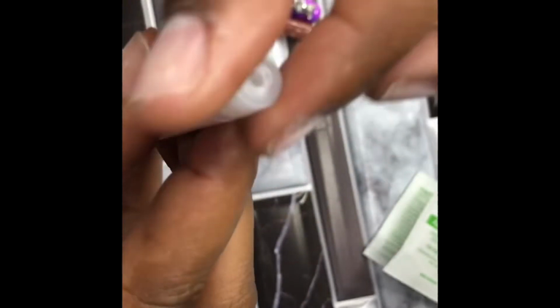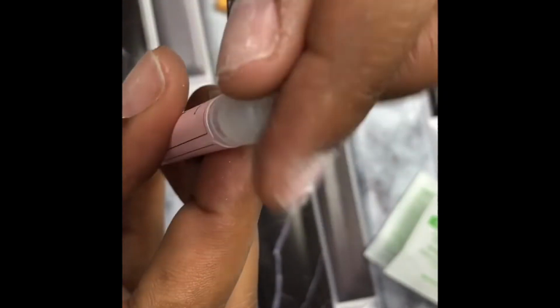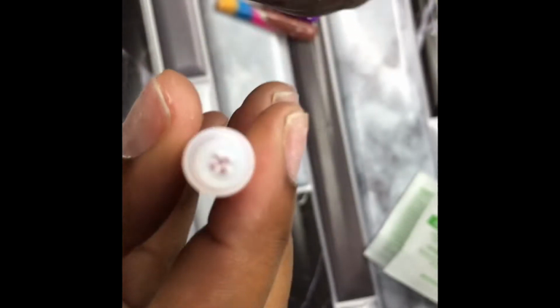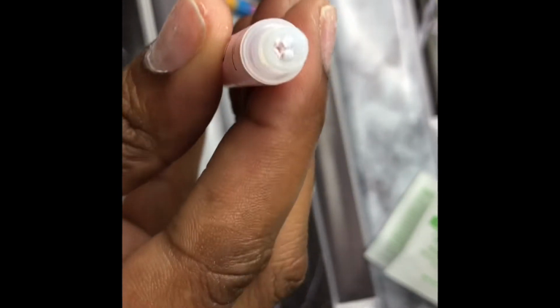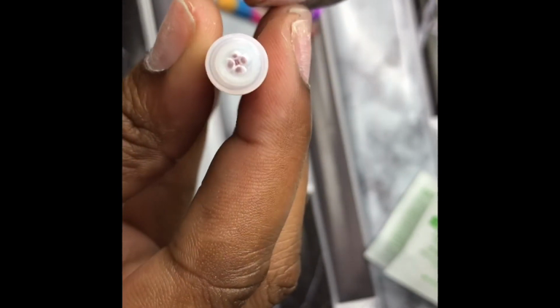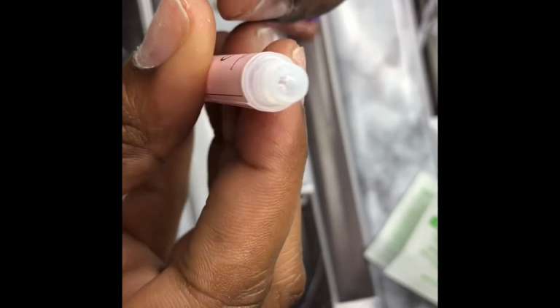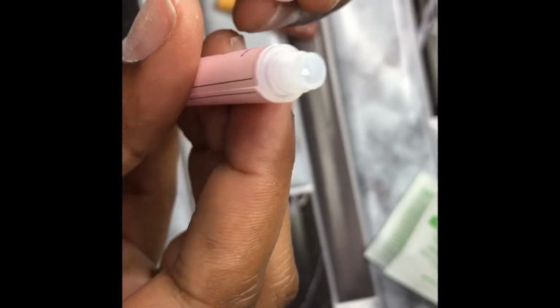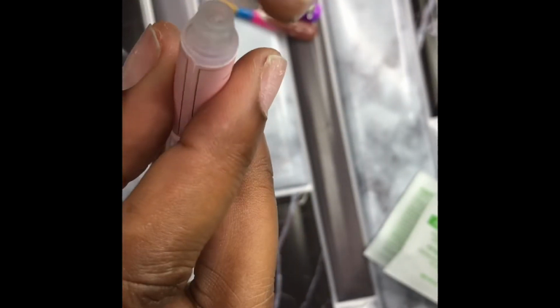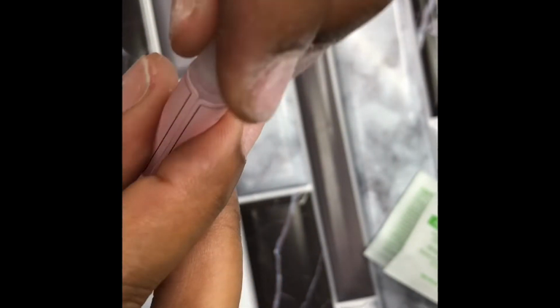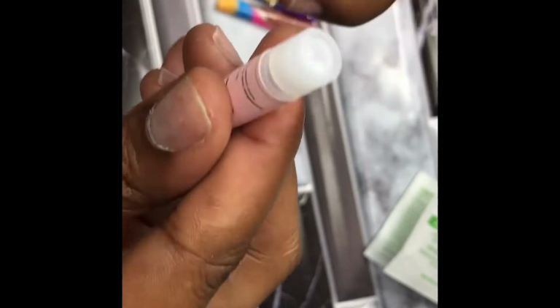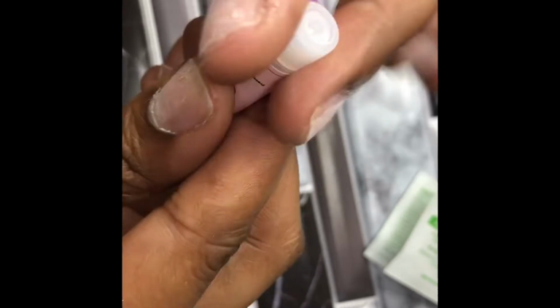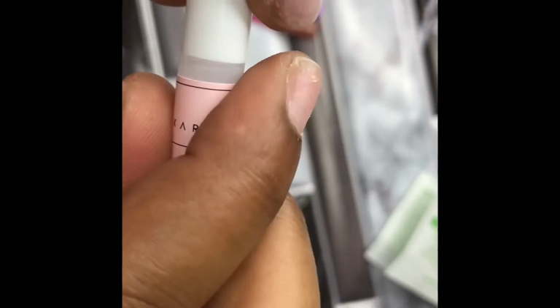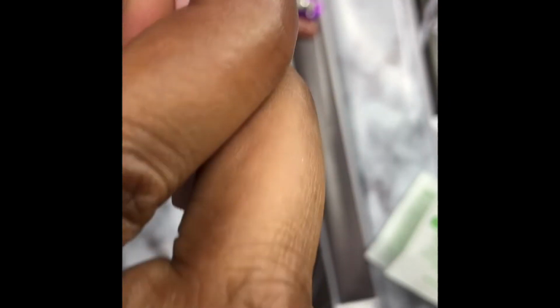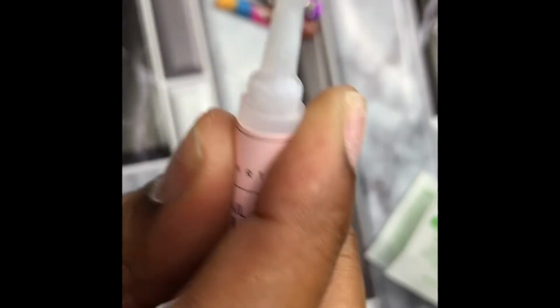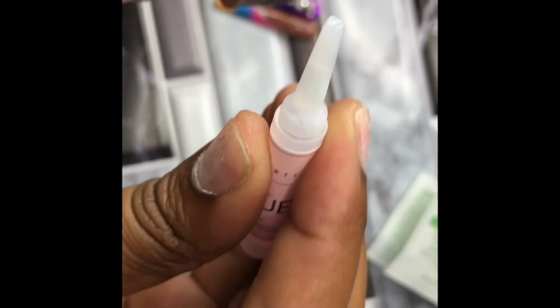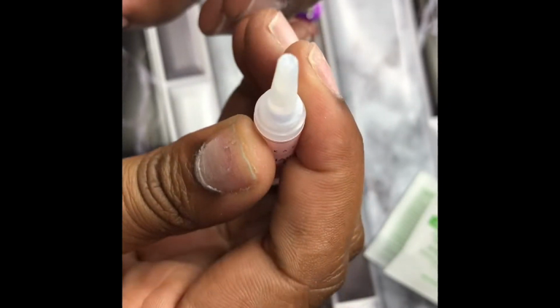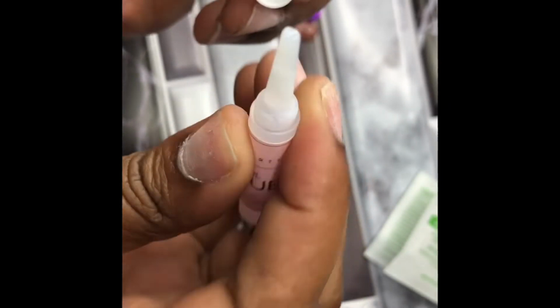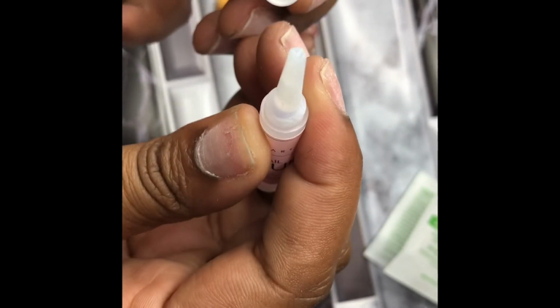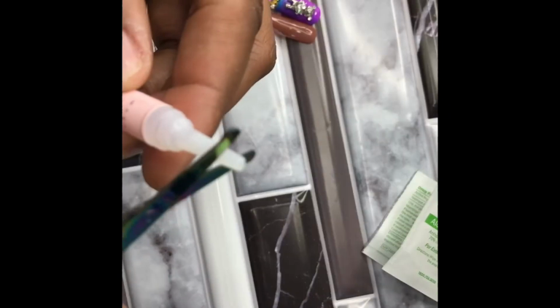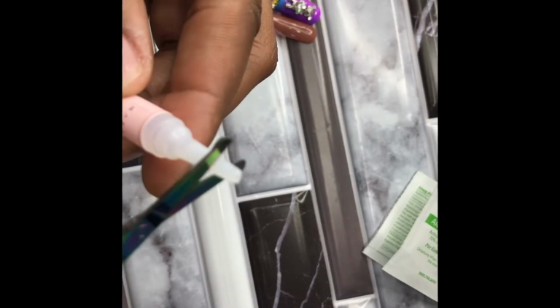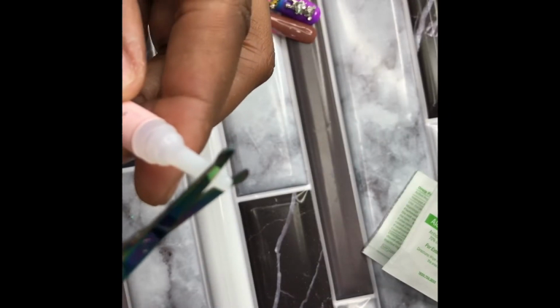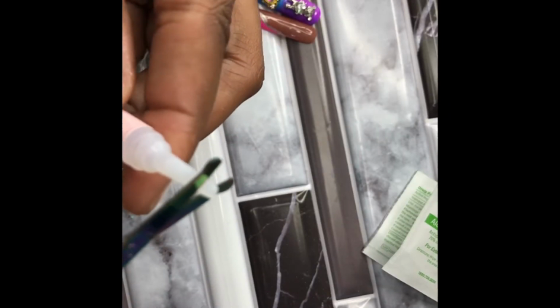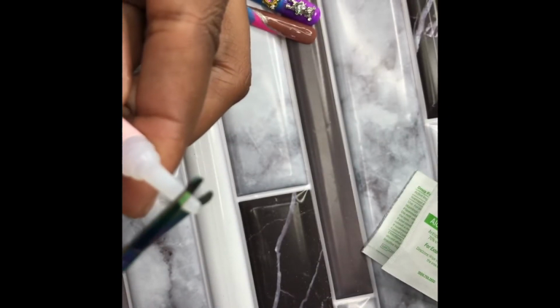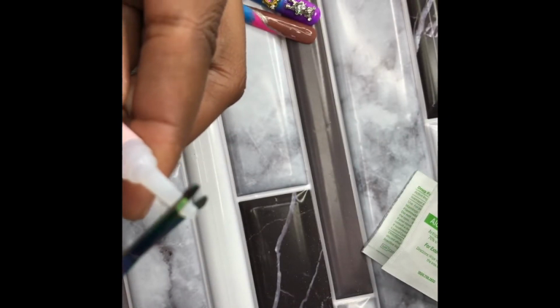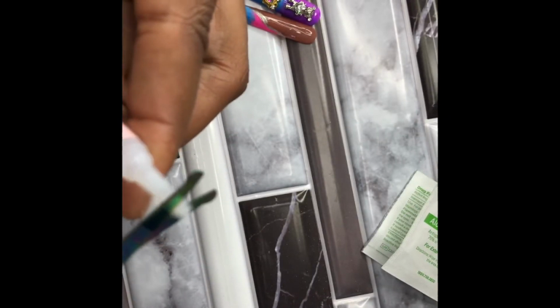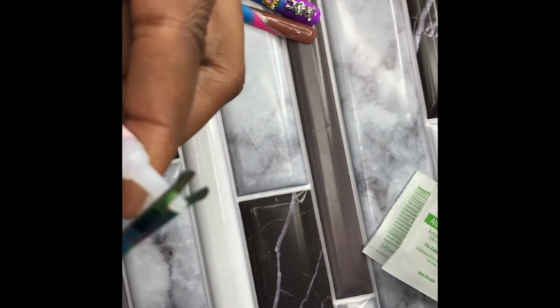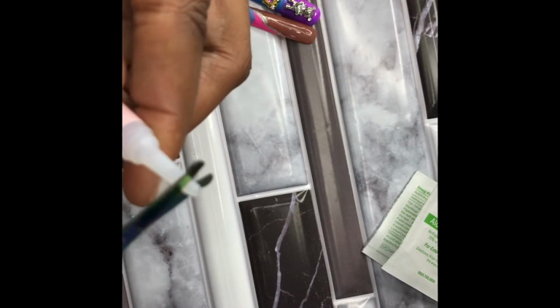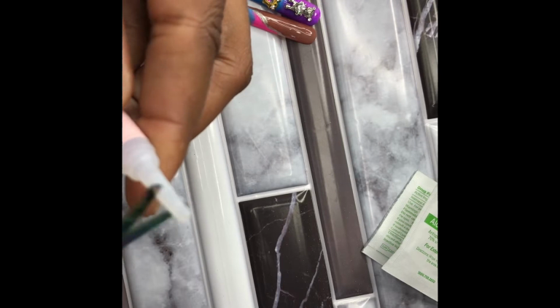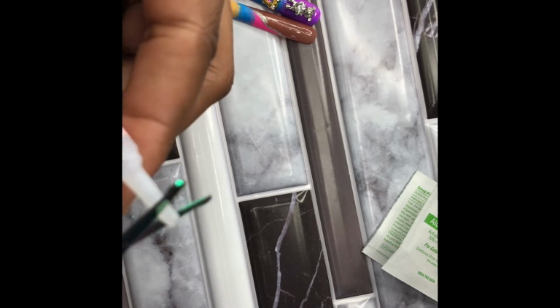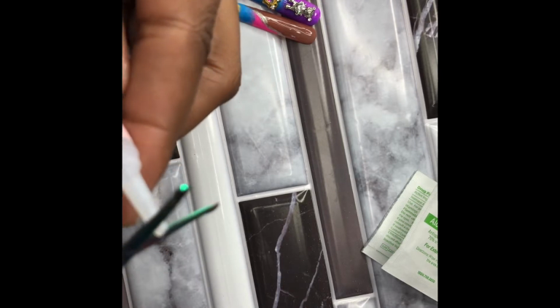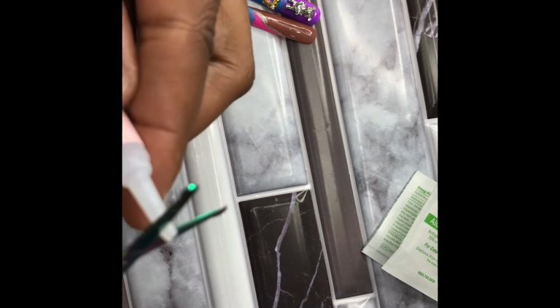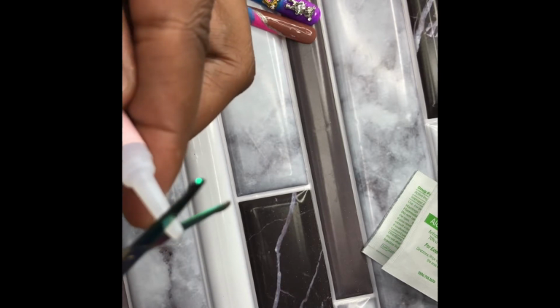Now we're going to use our Macart nail glue. You guys can open it up from the bottom or the top — I like to open mine from the top. We're going to go ahead and open it using our Top Coat nail scissors to open up the top.